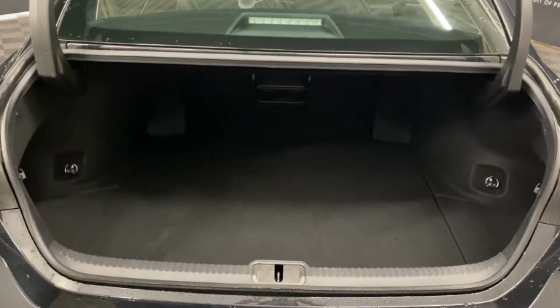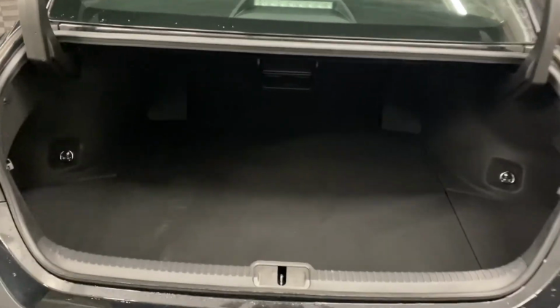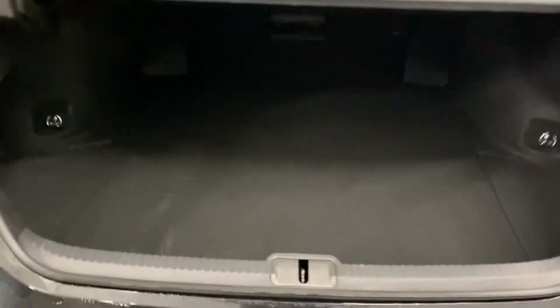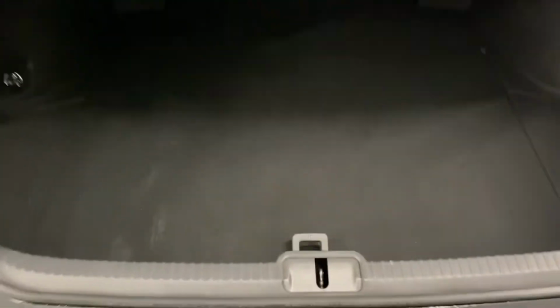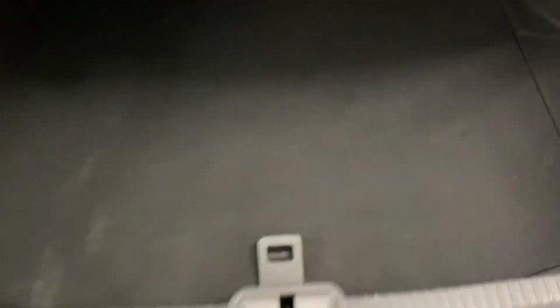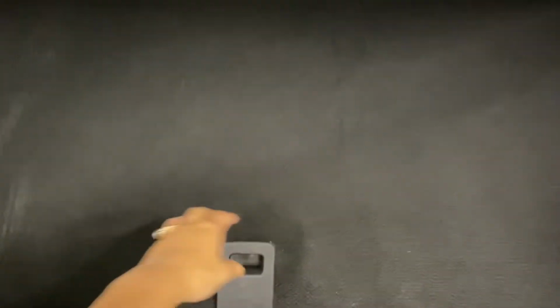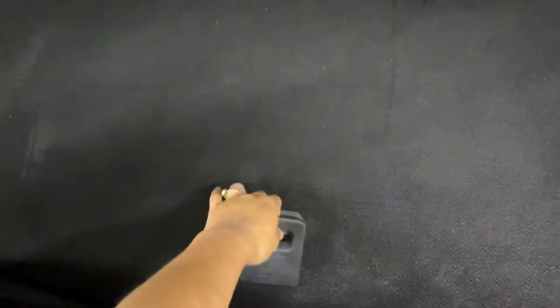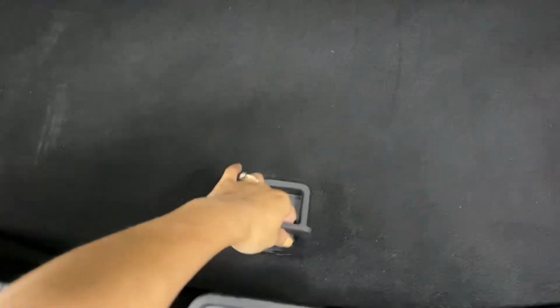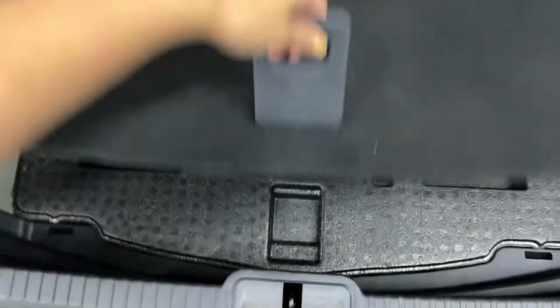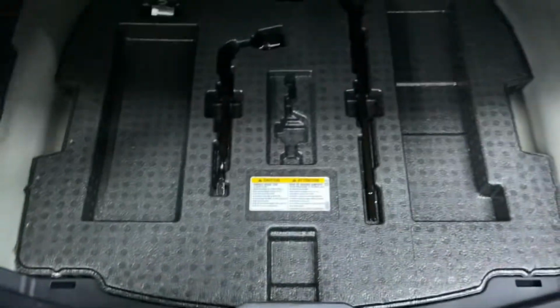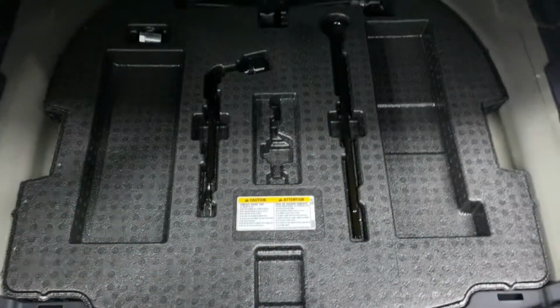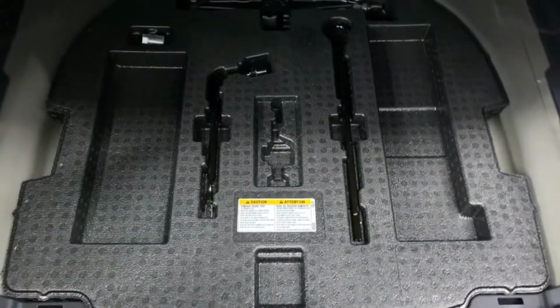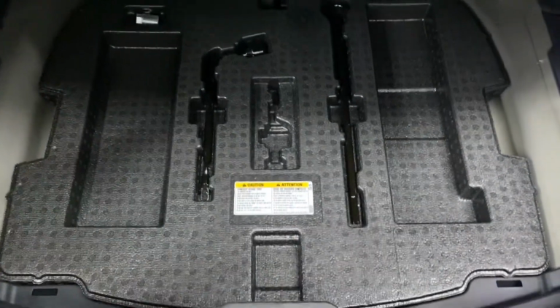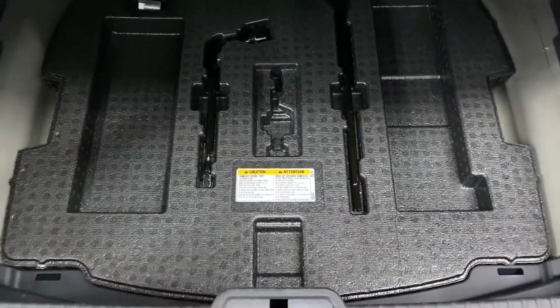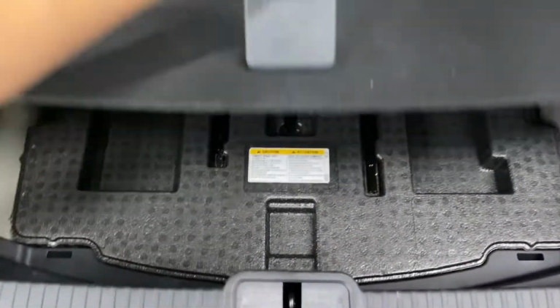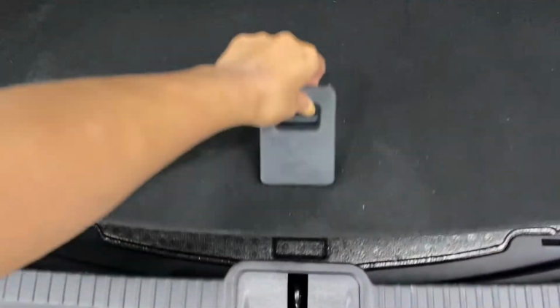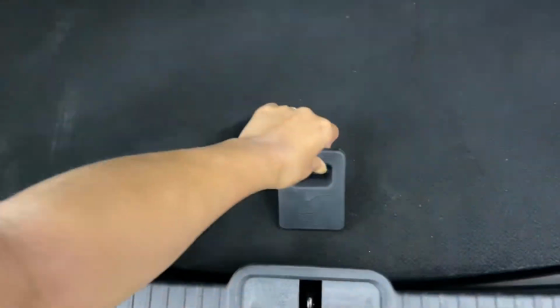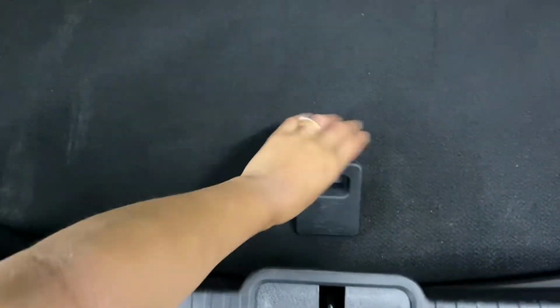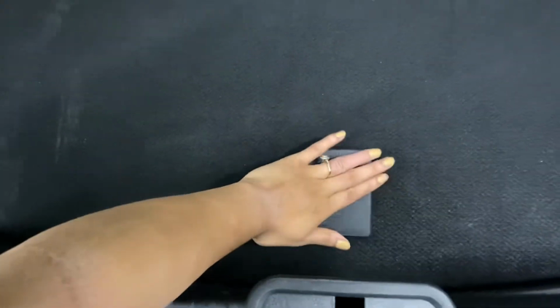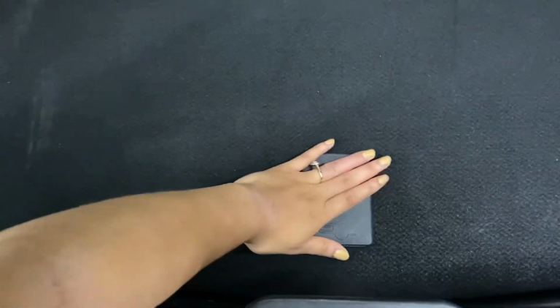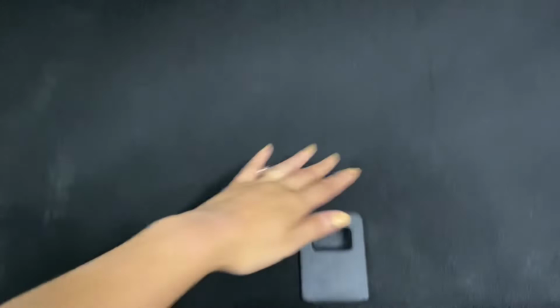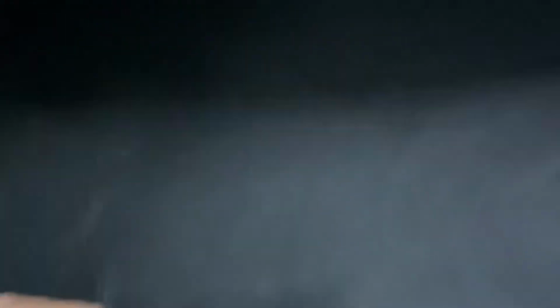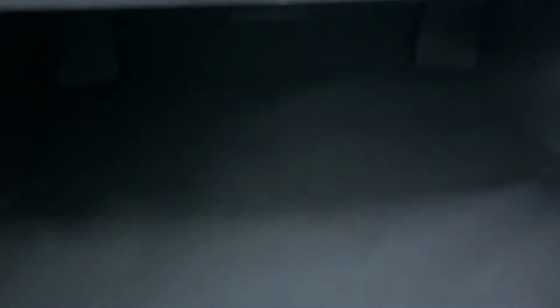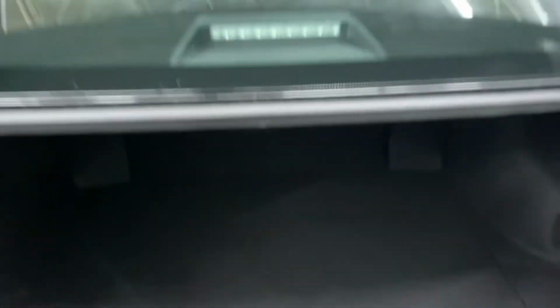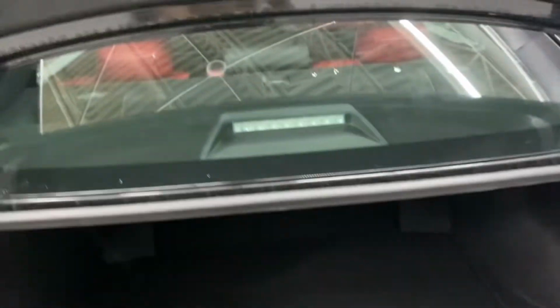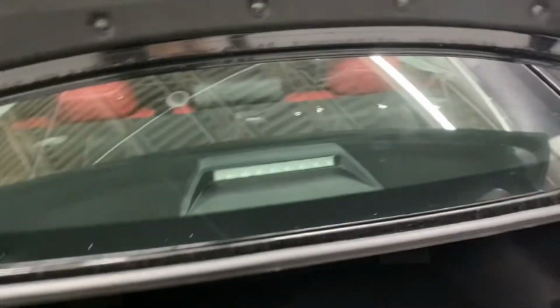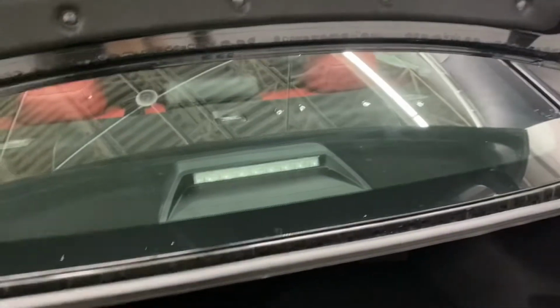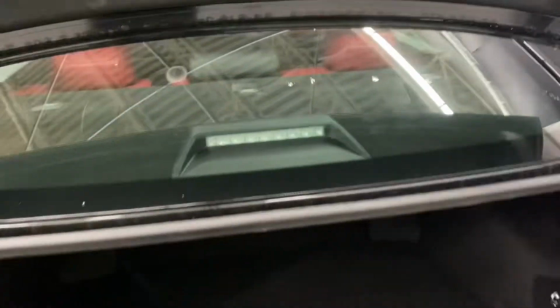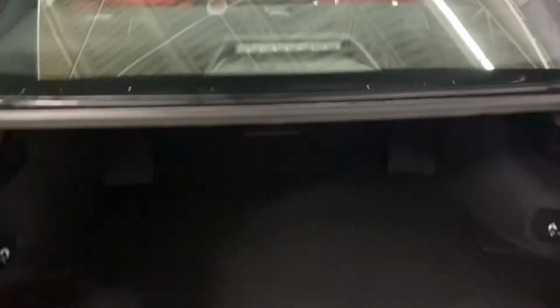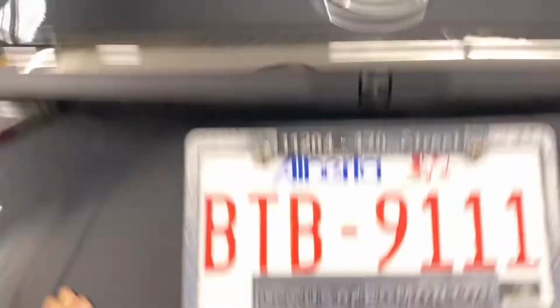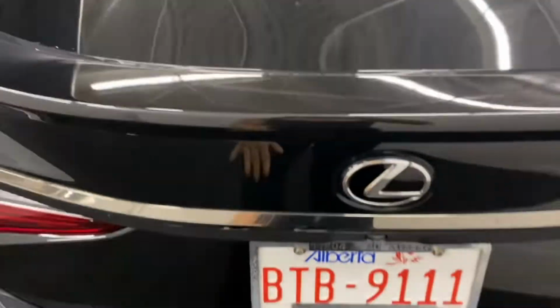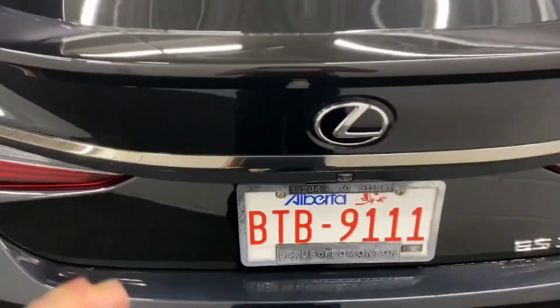In the trunk, you have plenty of space, with your spare tire and tools below. And you have a manual trunk.